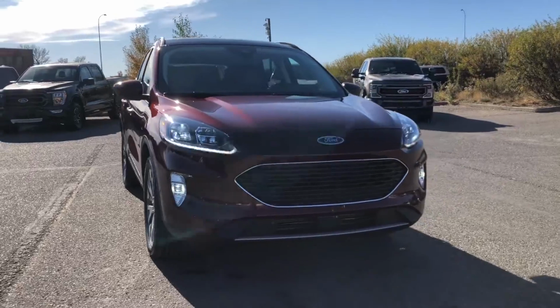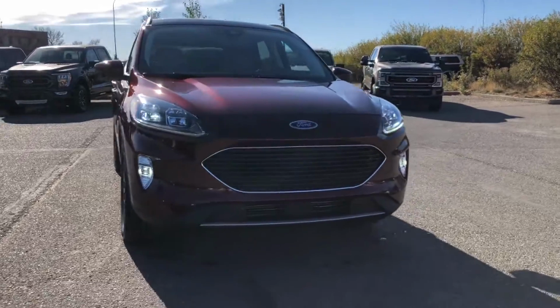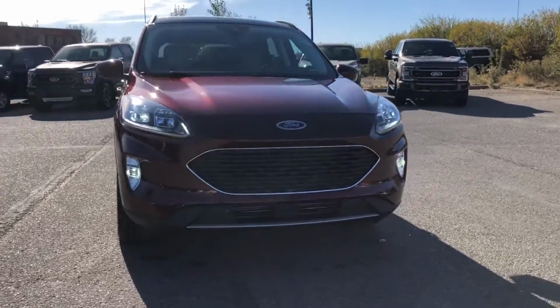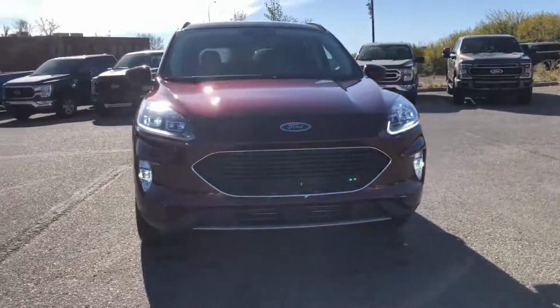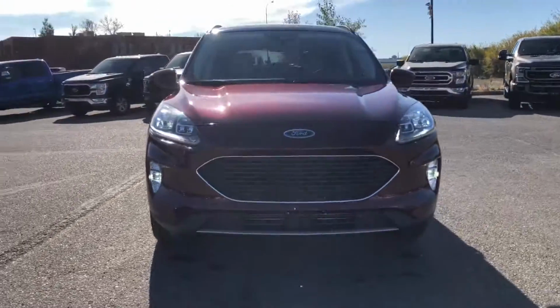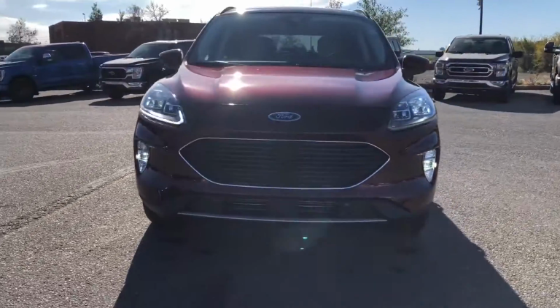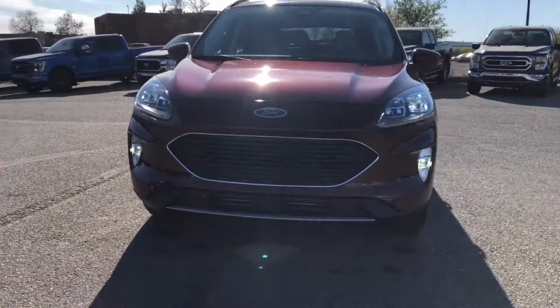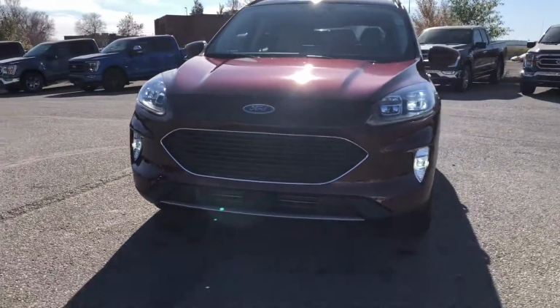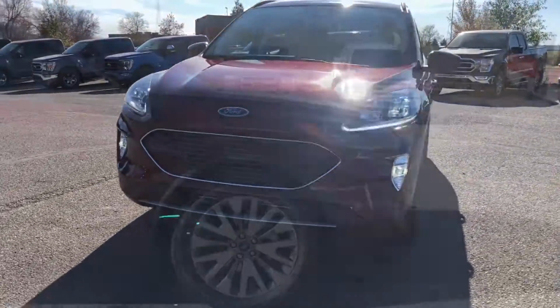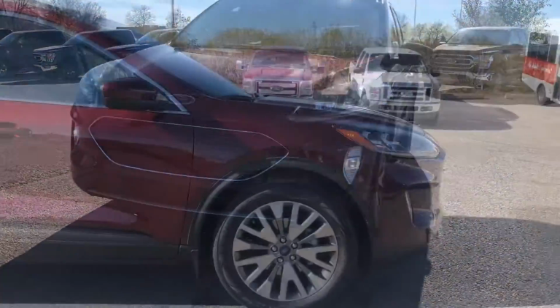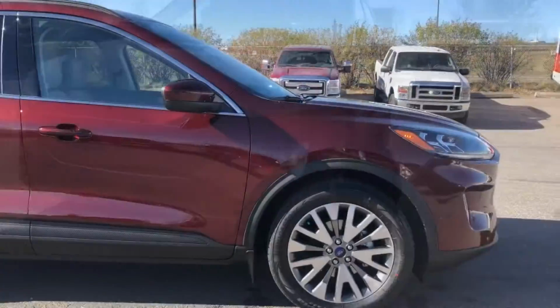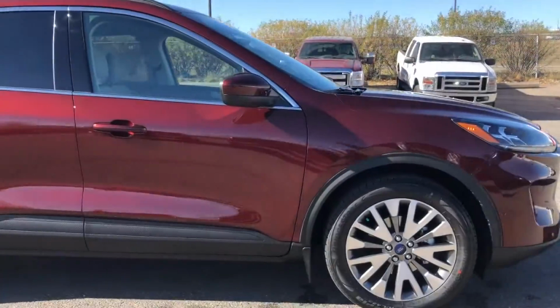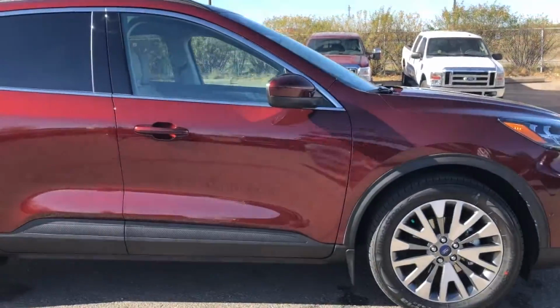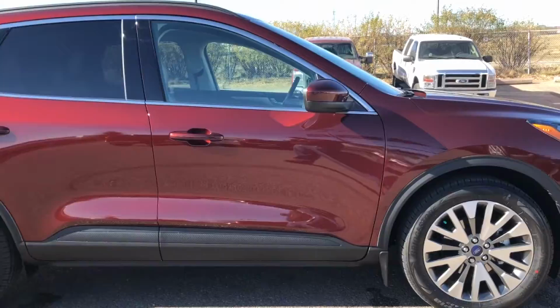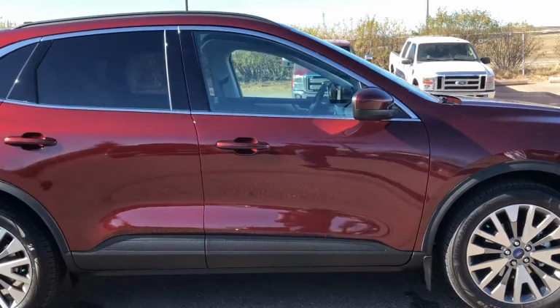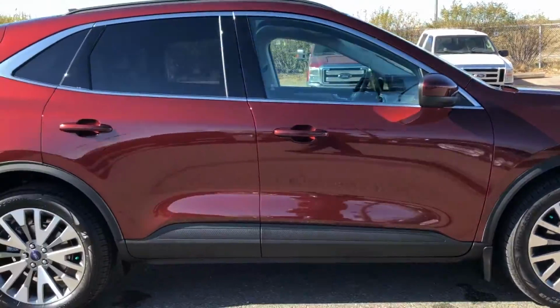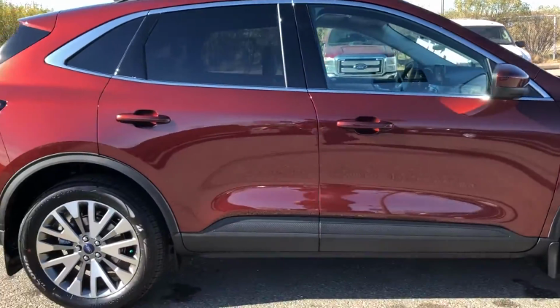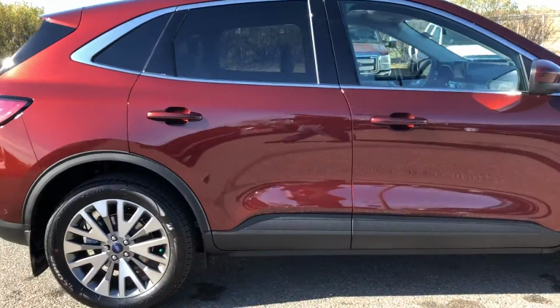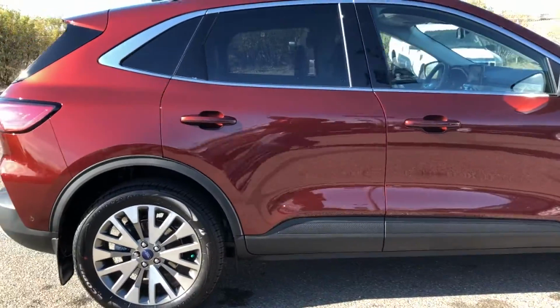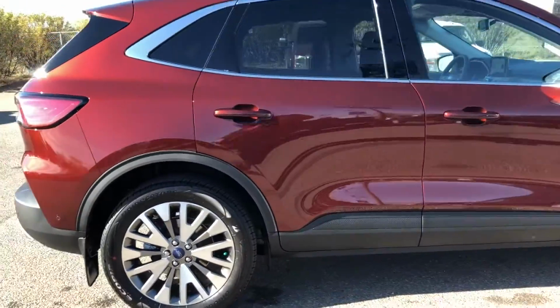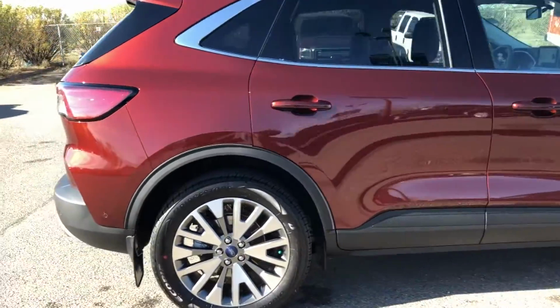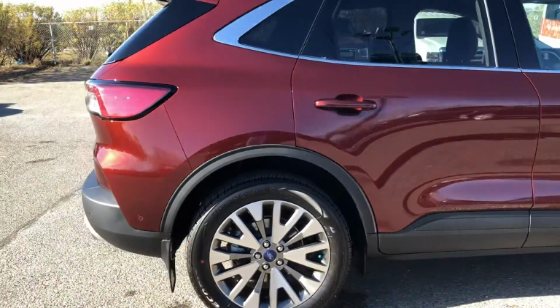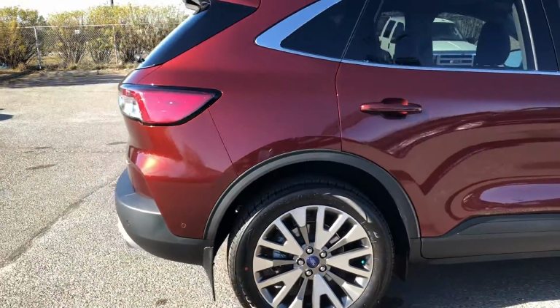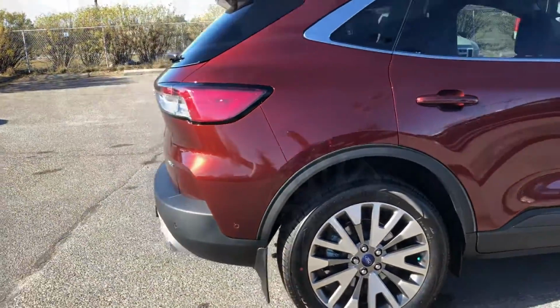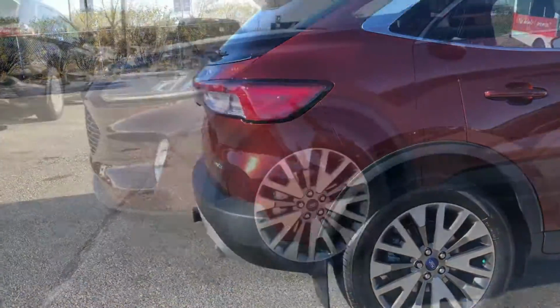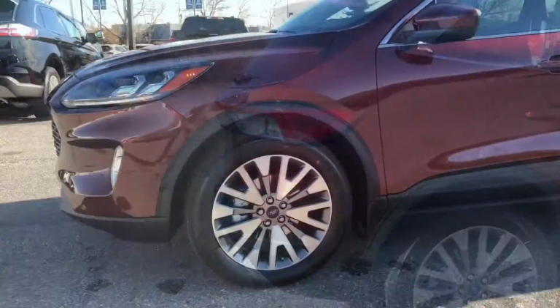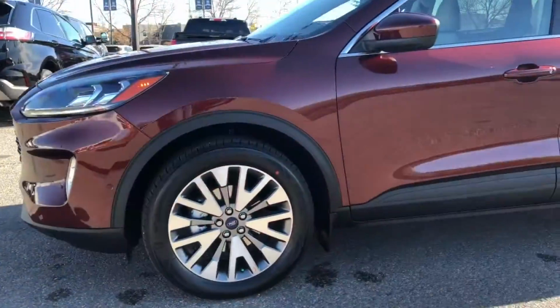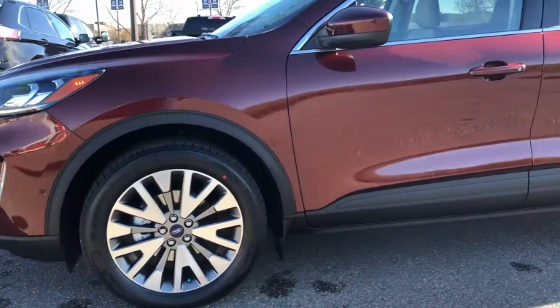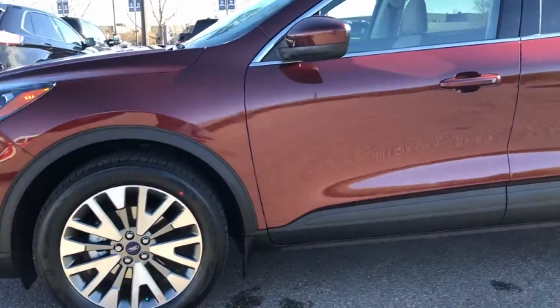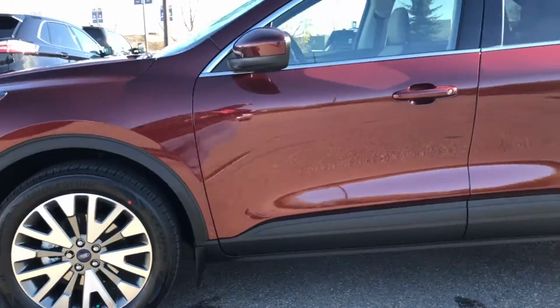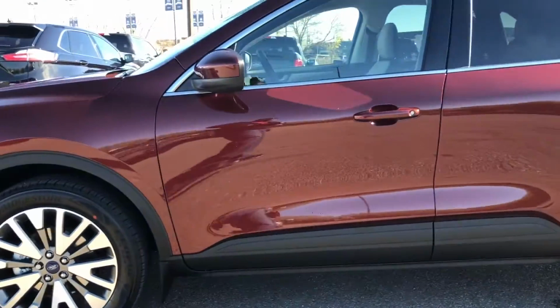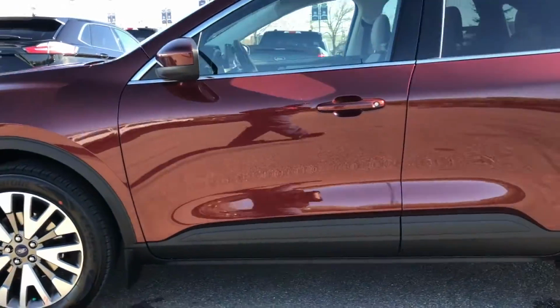Hello Calgary and welcome to Macklin Ford. My name is Tim and I hope you're having an excellent day today. Today I'm showing off this brand new Bronzefire 2021 Ford Escape.